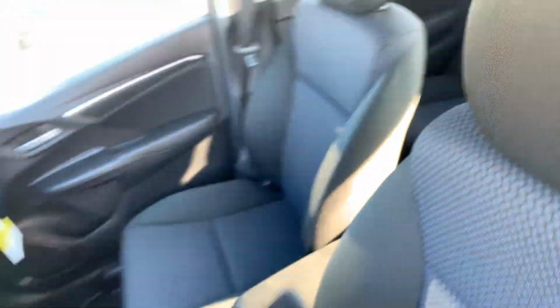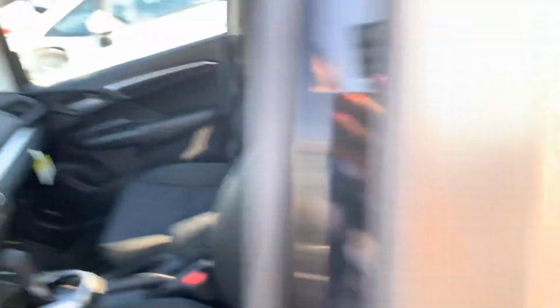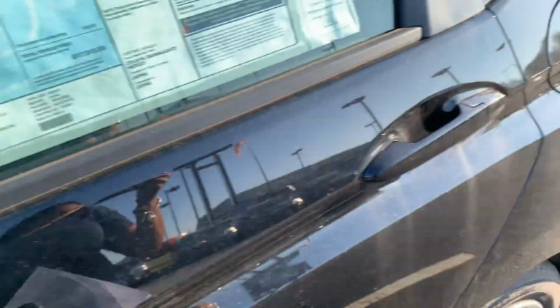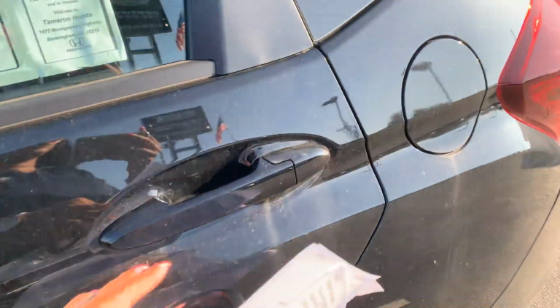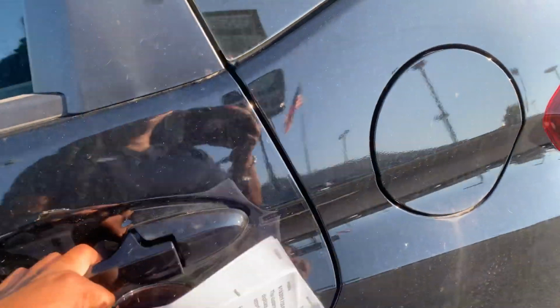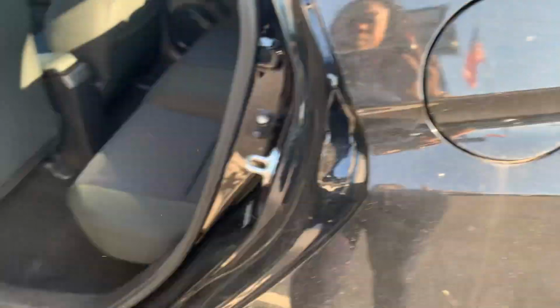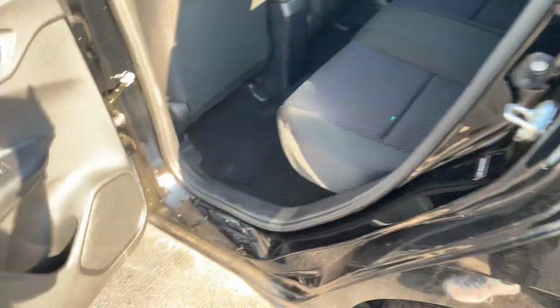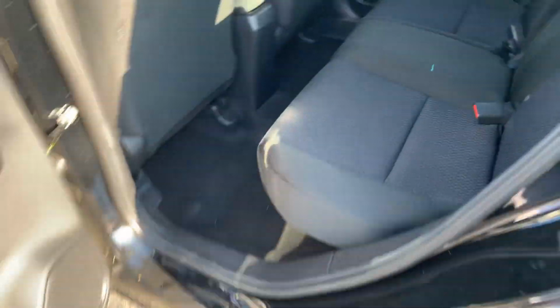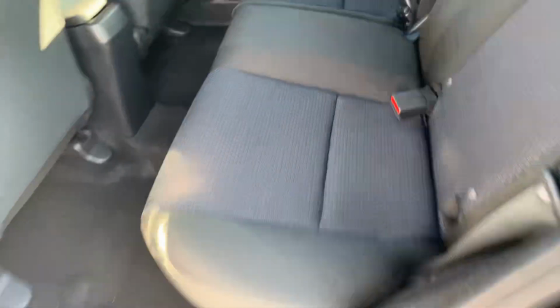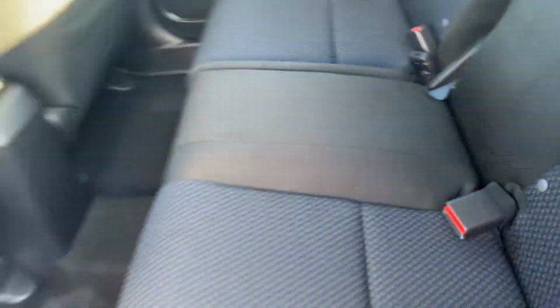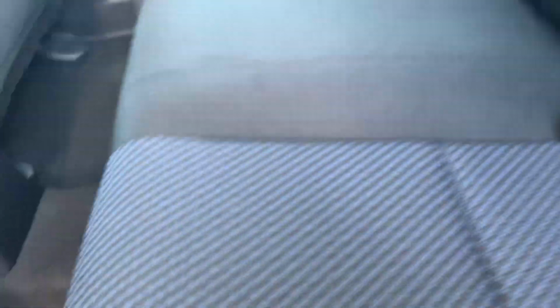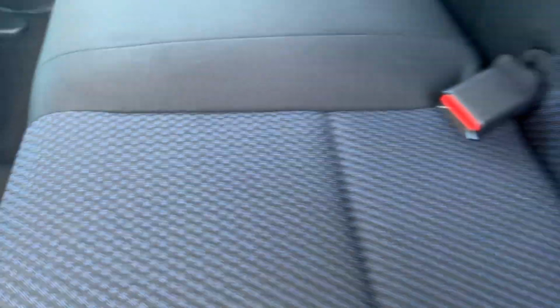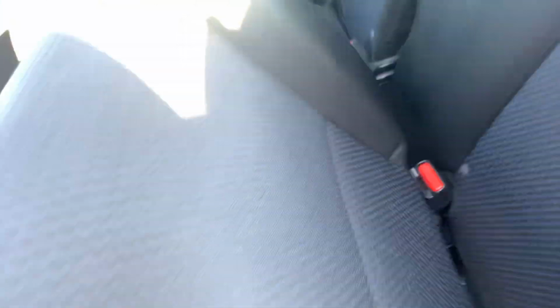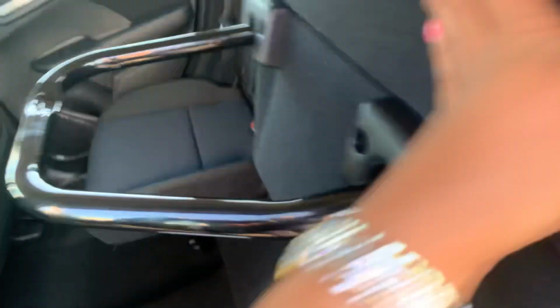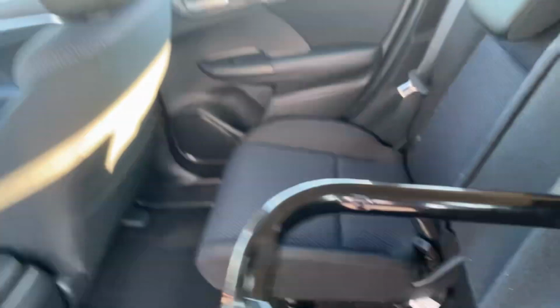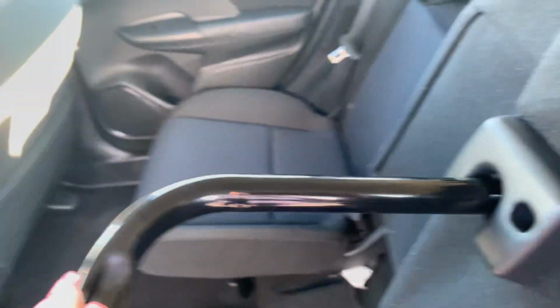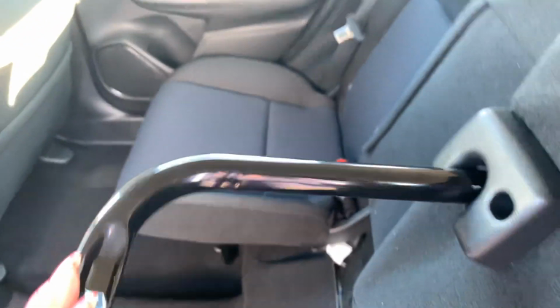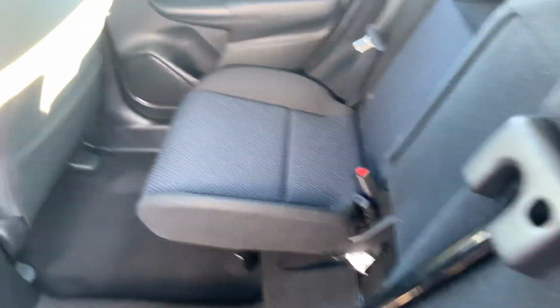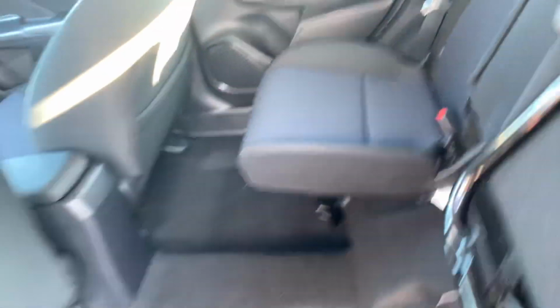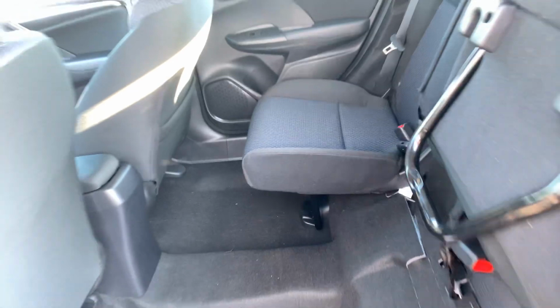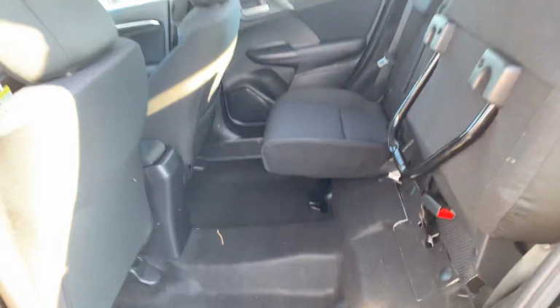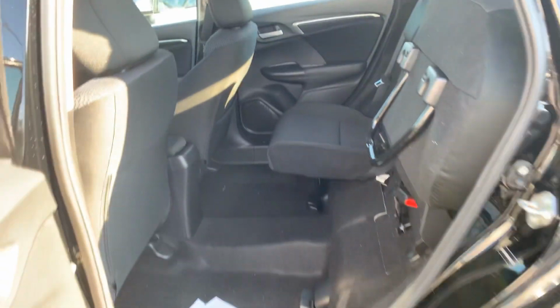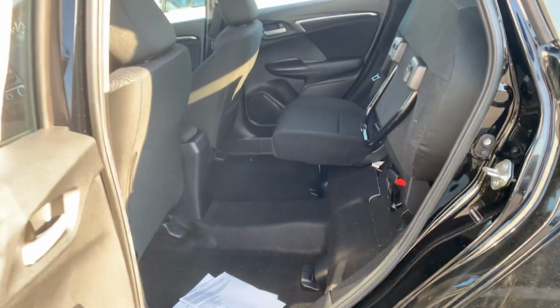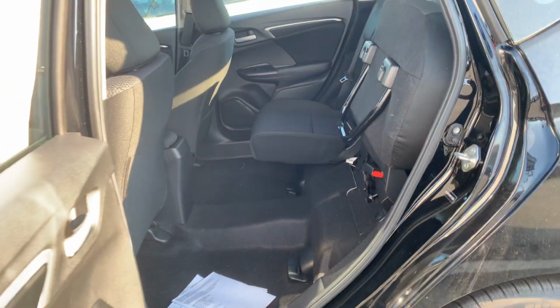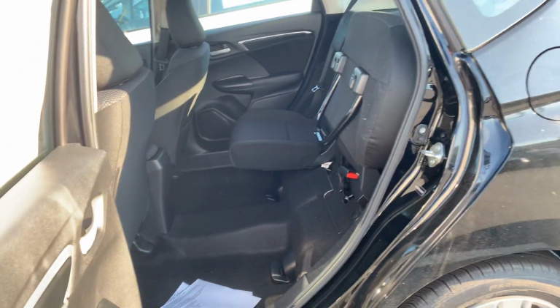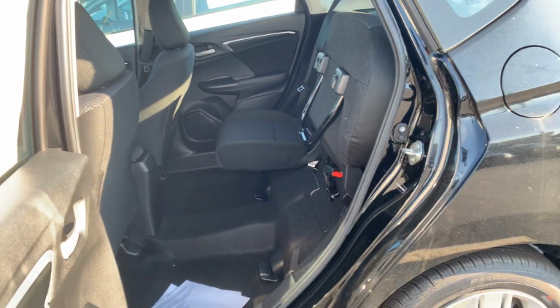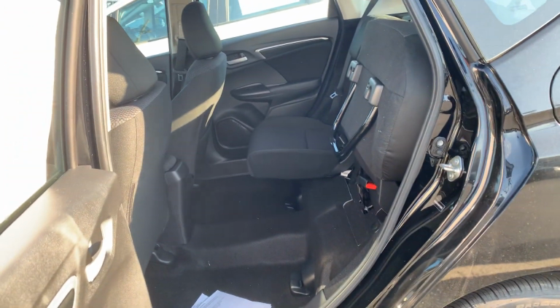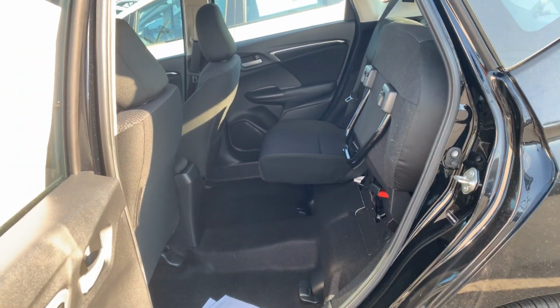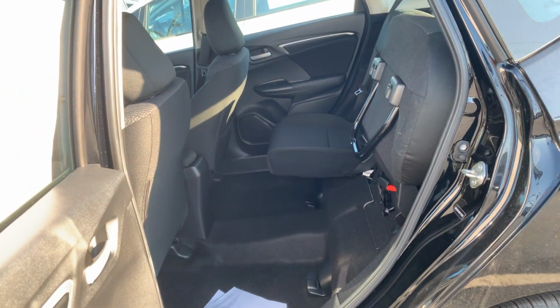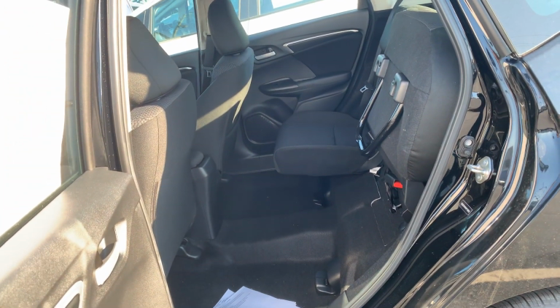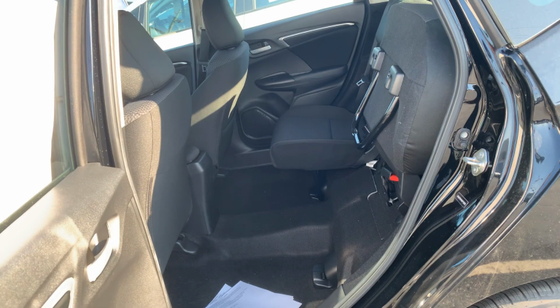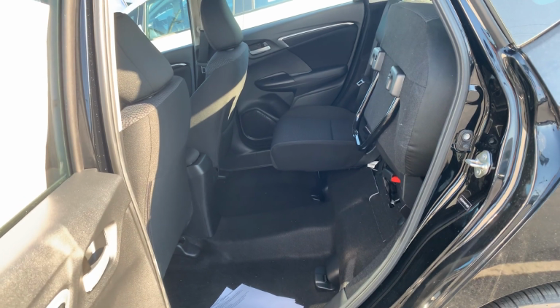One of the things I wanted to show you is how the seat has the capability to actually fold up and lock into place. You might be able to use that space both top to bottom as well as bottom to top.